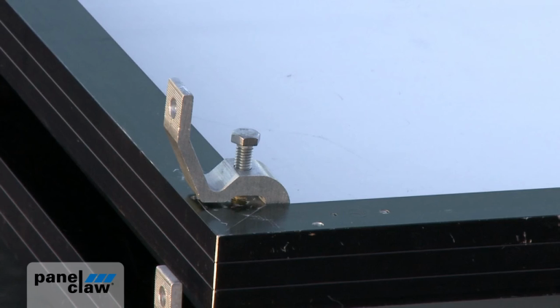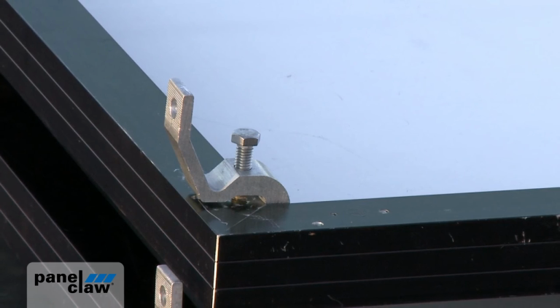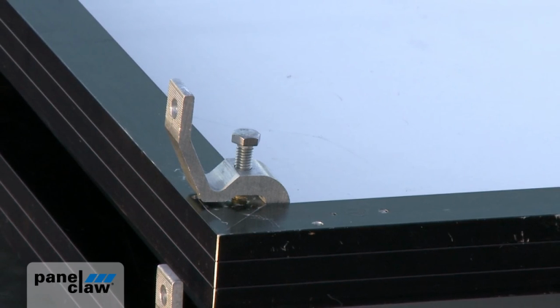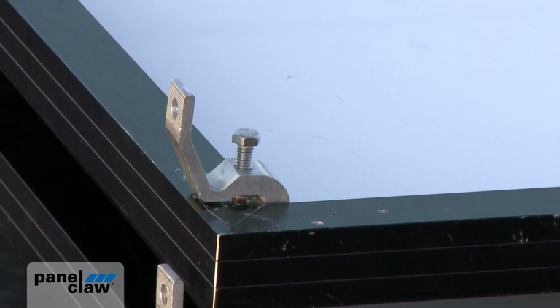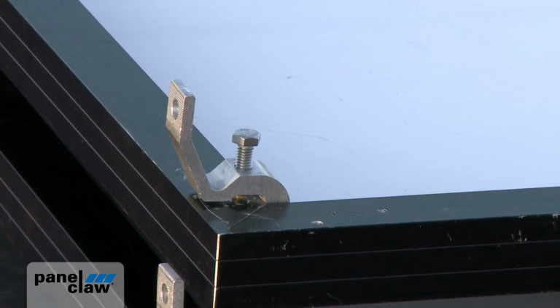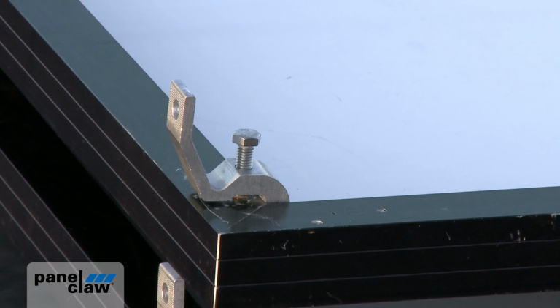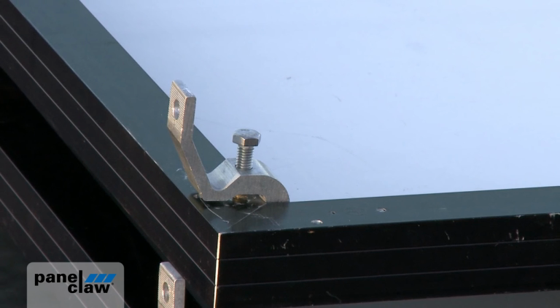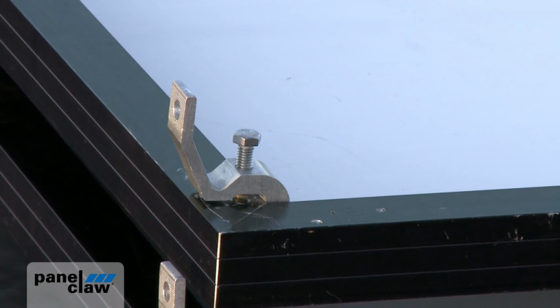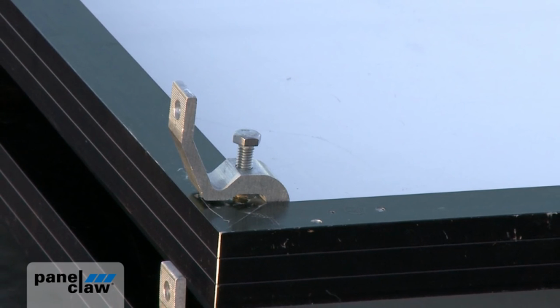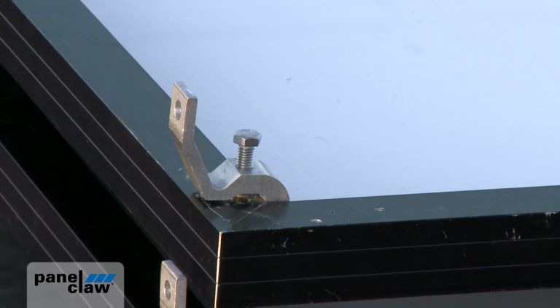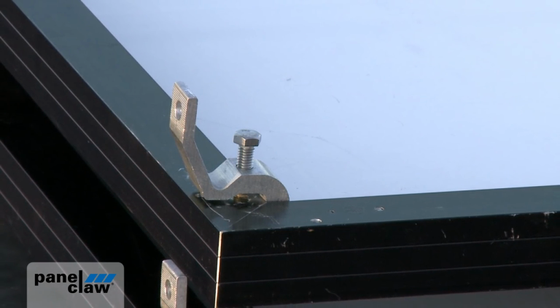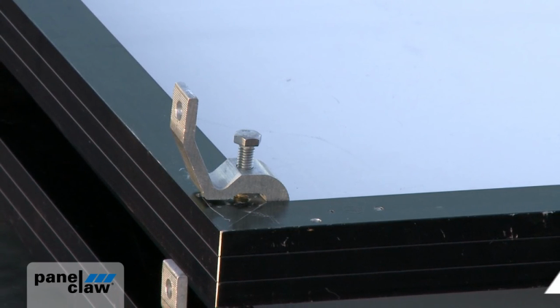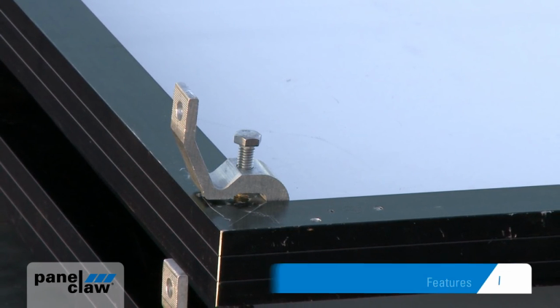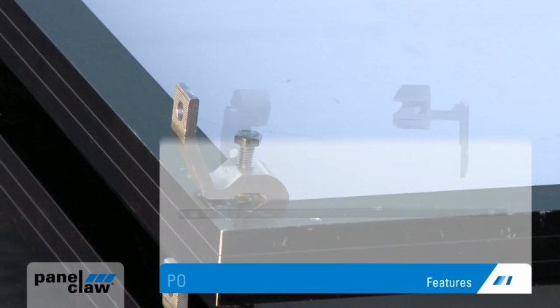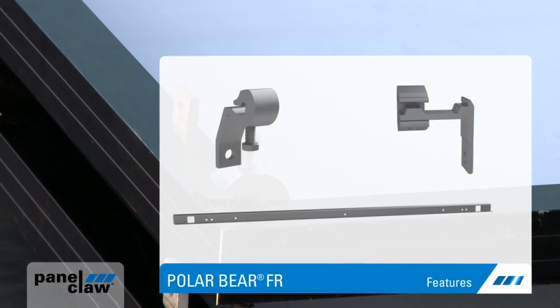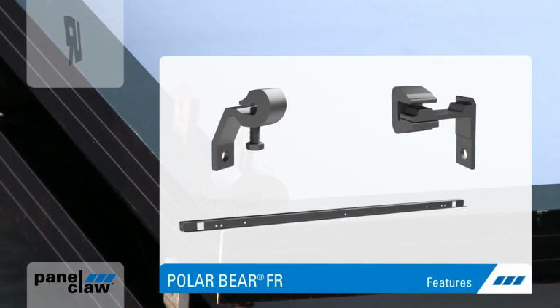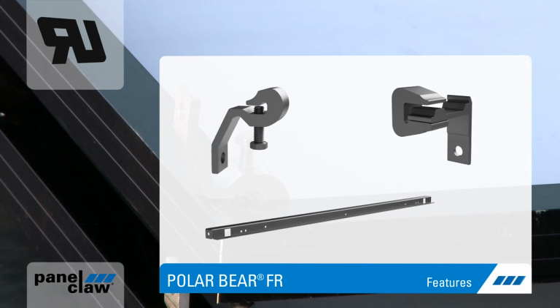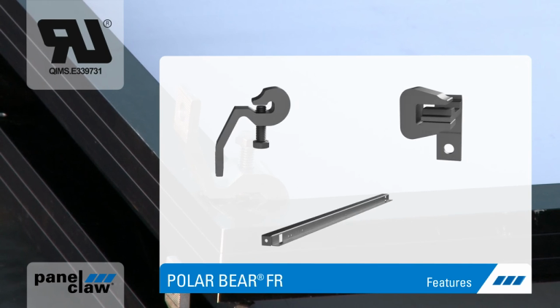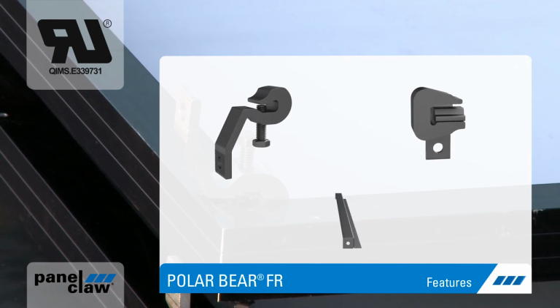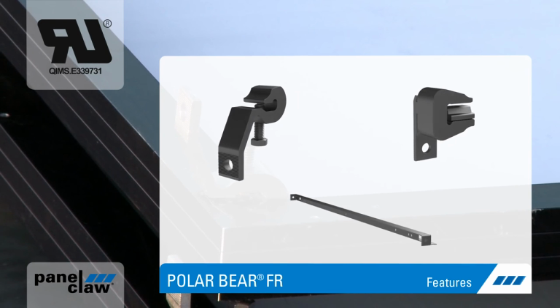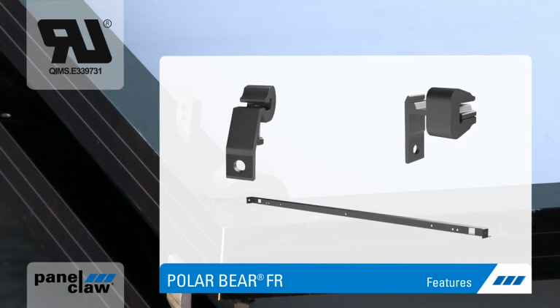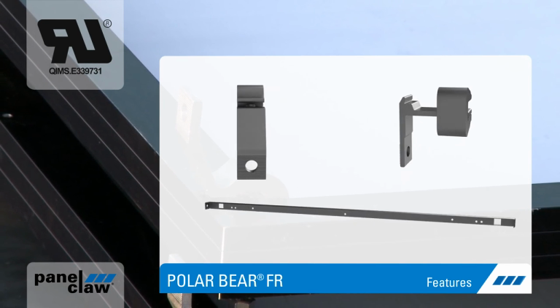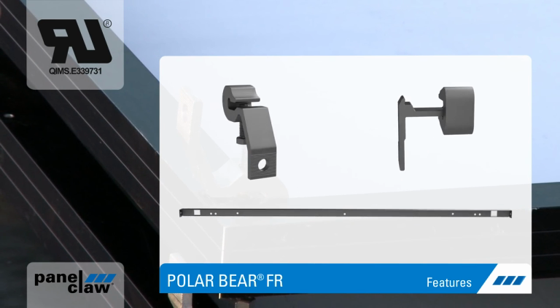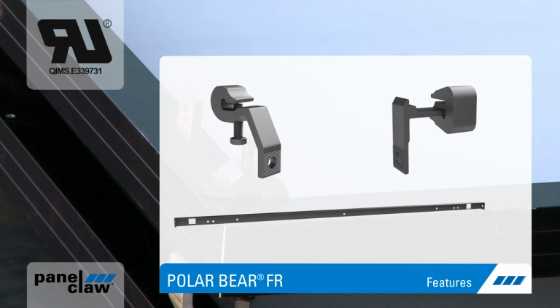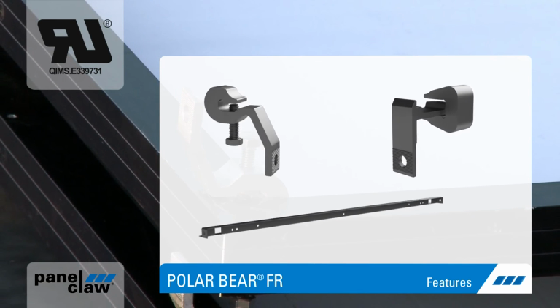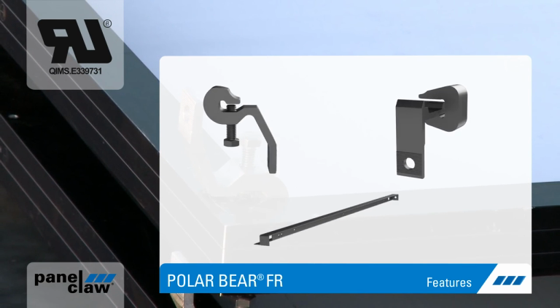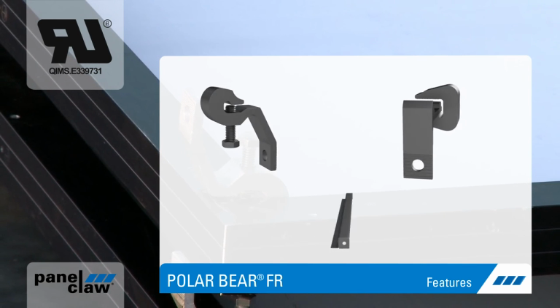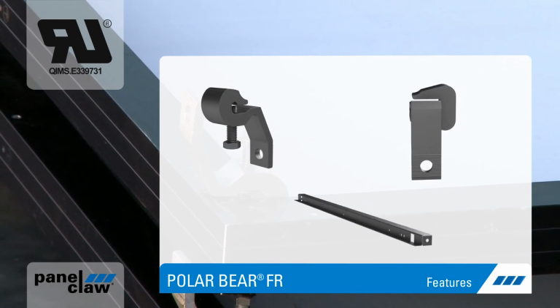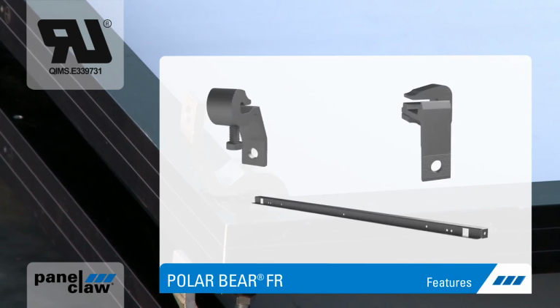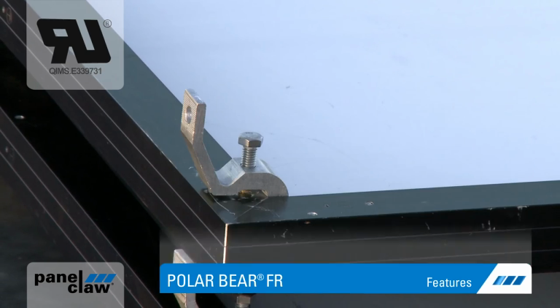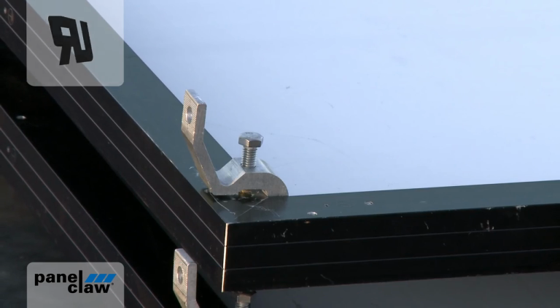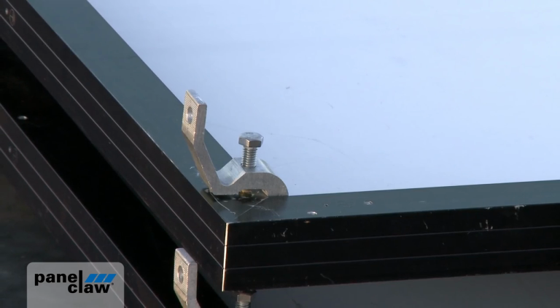PanelClaw offers three module attachment claws to accommodate your module selection. Each claw is a UL2703 recognized component for electrical bonding and grounding with a 125 amp rating.